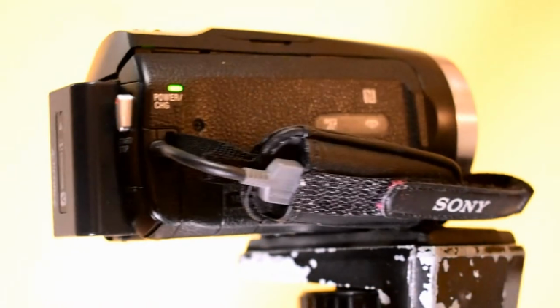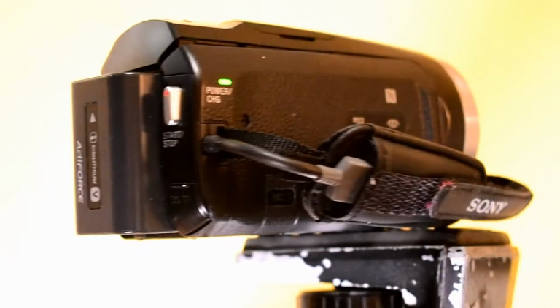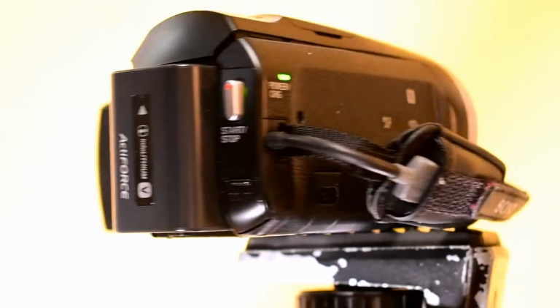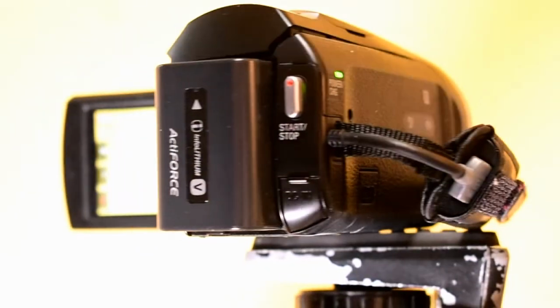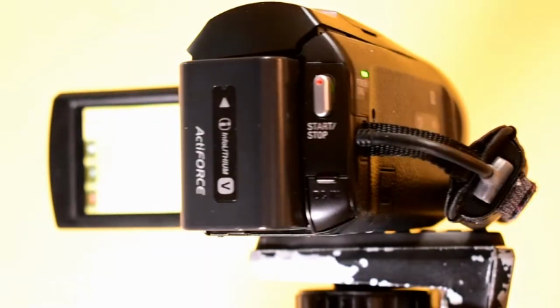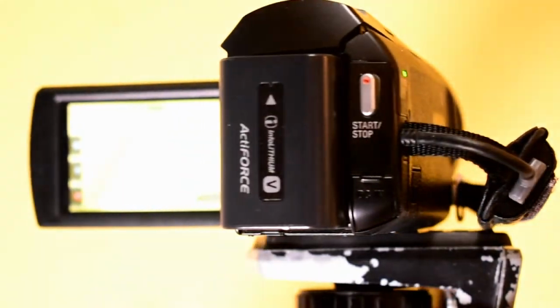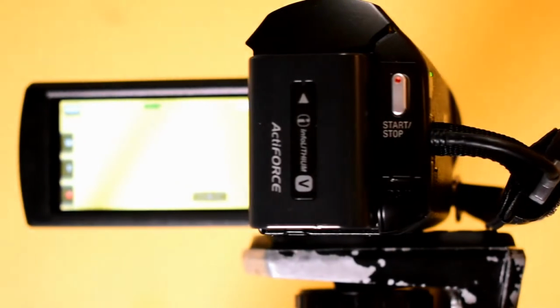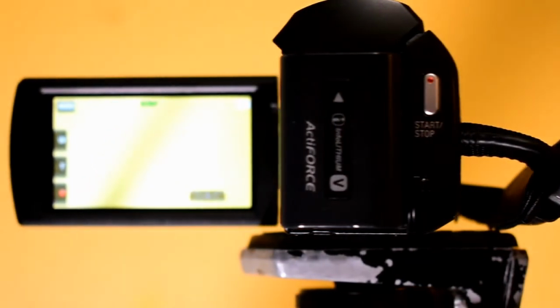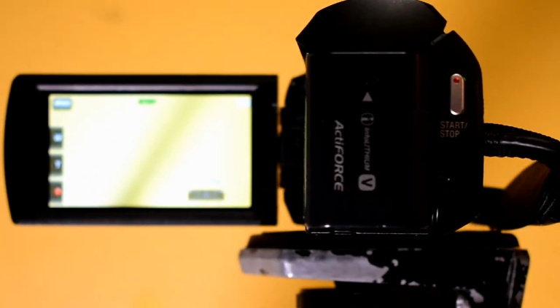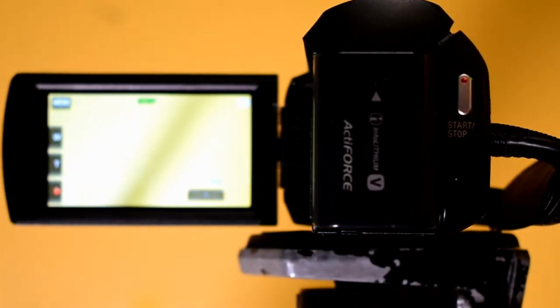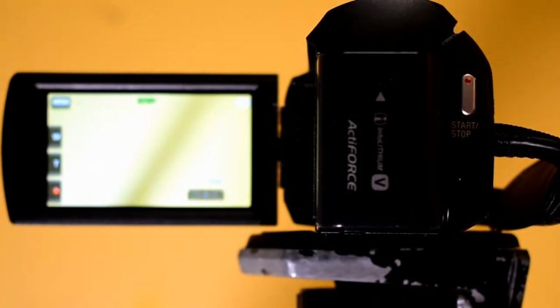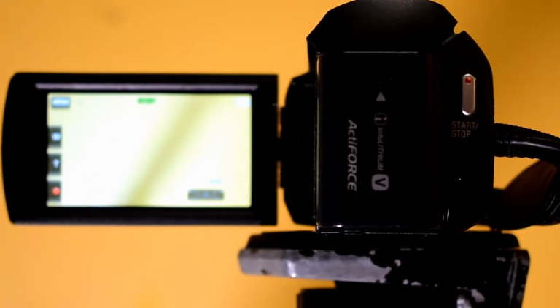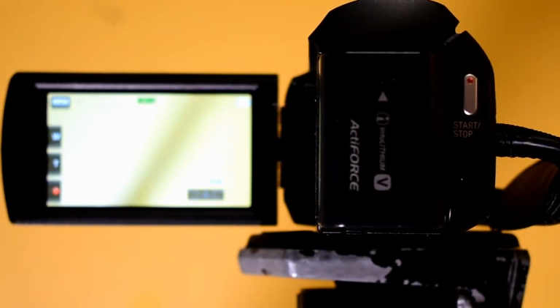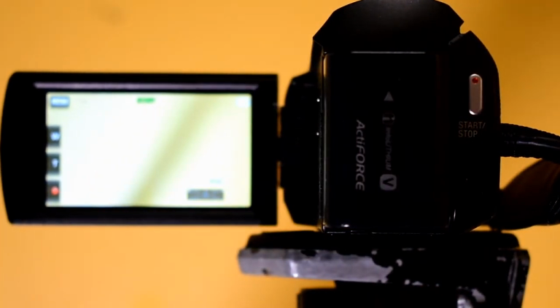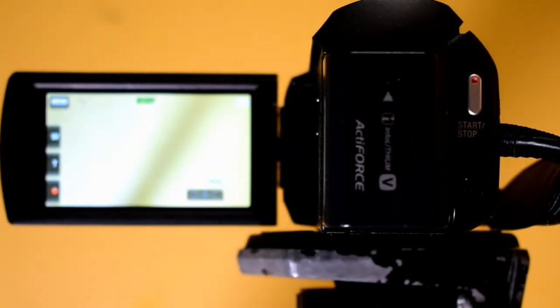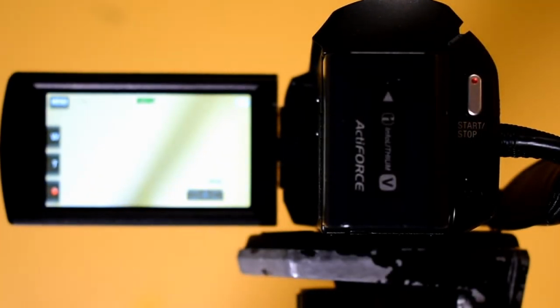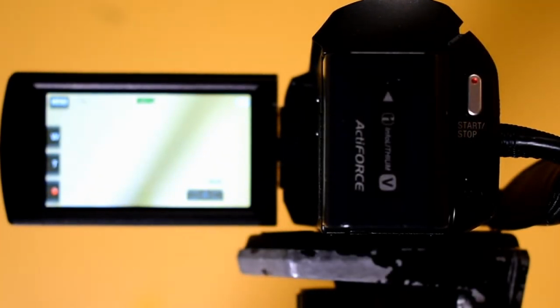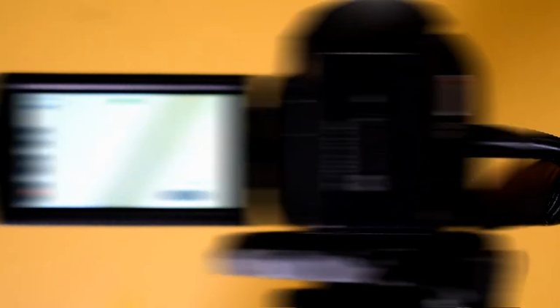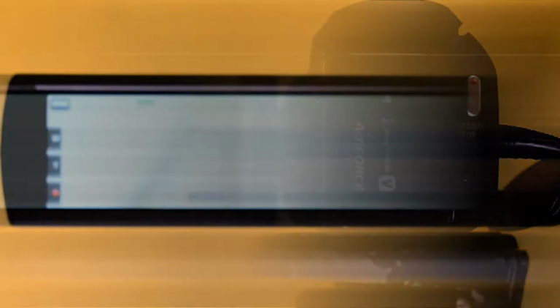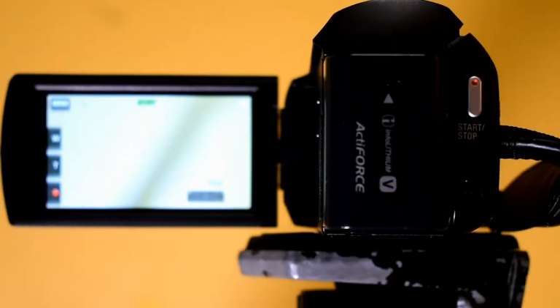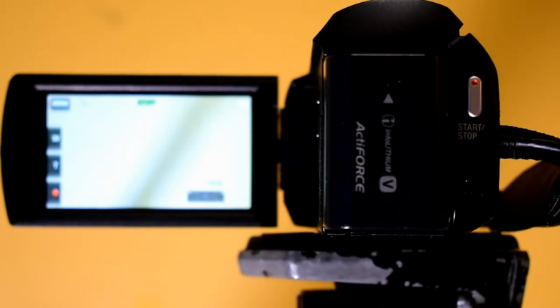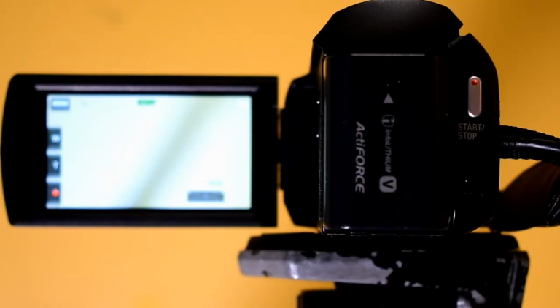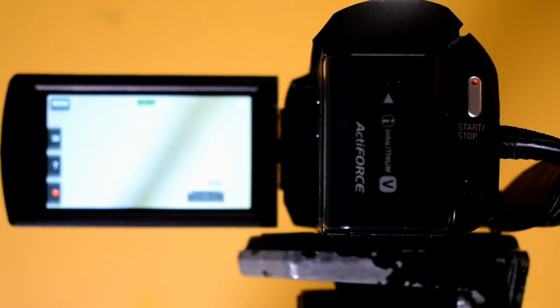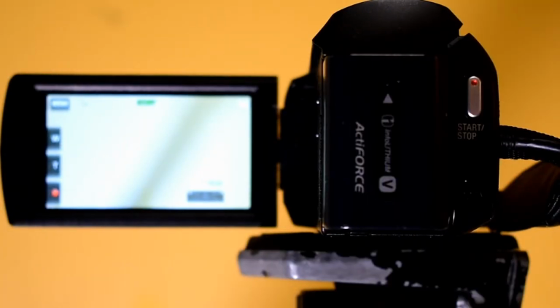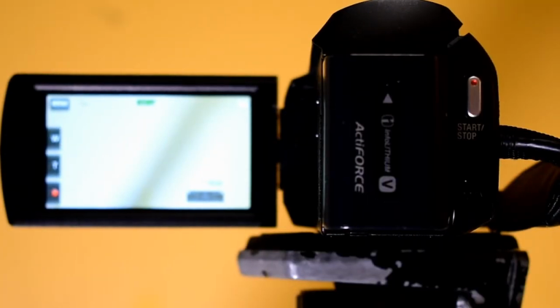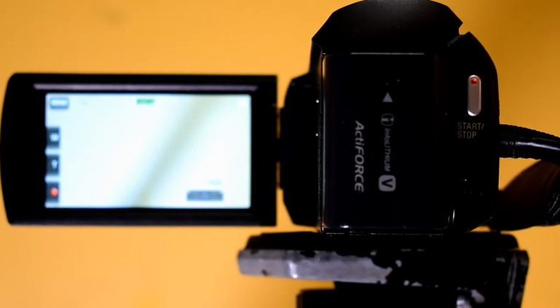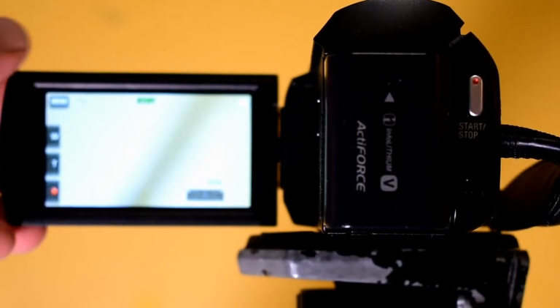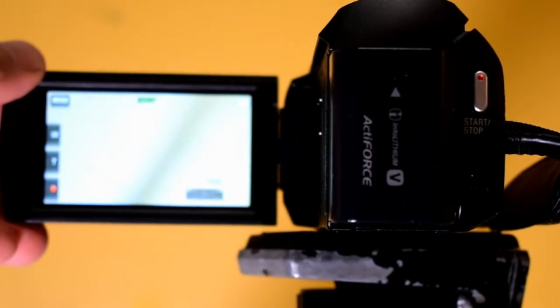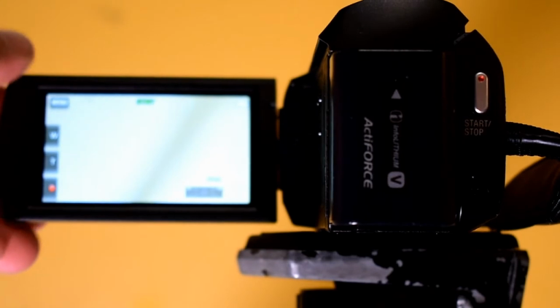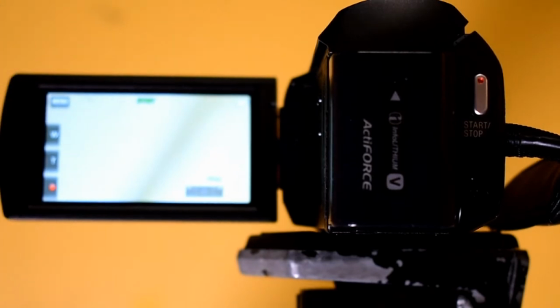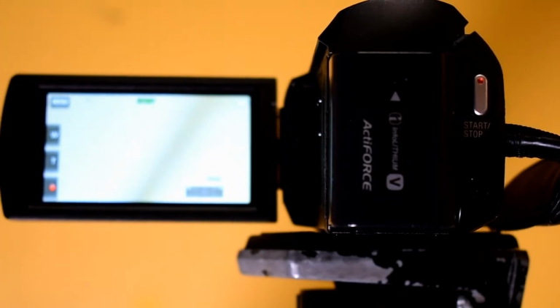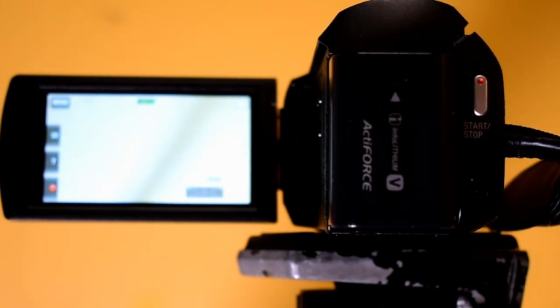Like a lot of Handycams, this camcorder has a flip-out screen where you can access your menu settings, and it's all touchscreen — no more toggle switch as cameras like this used to have.